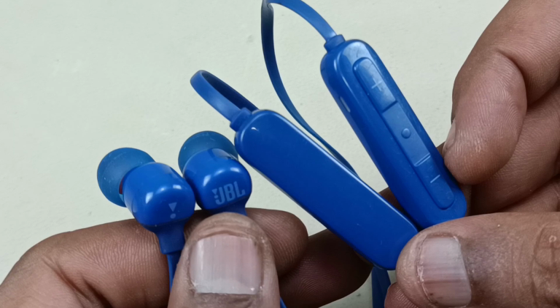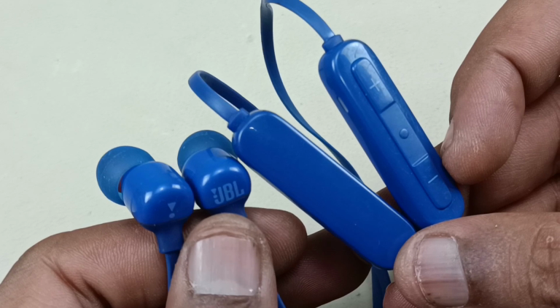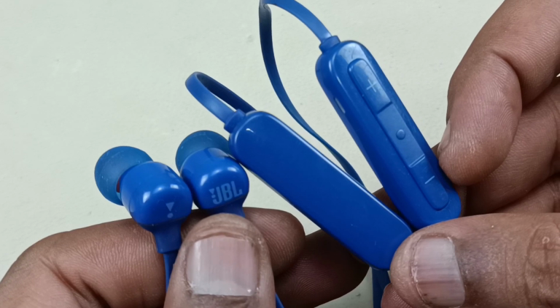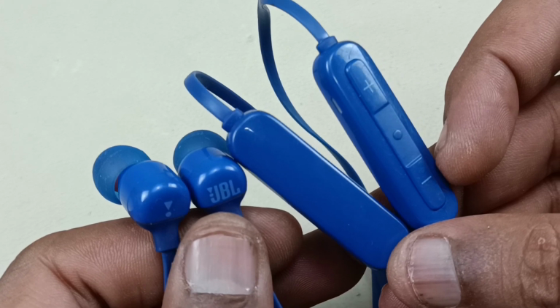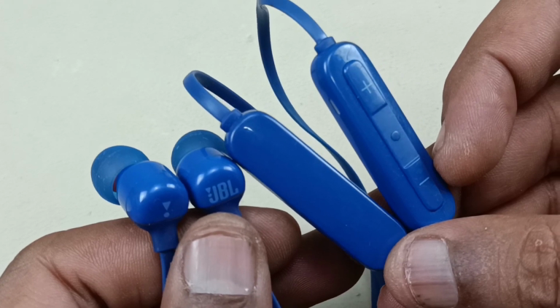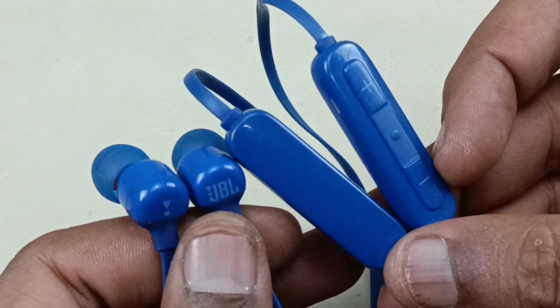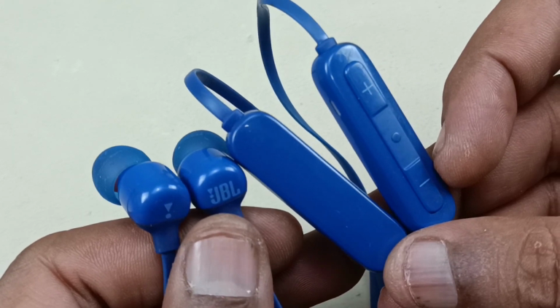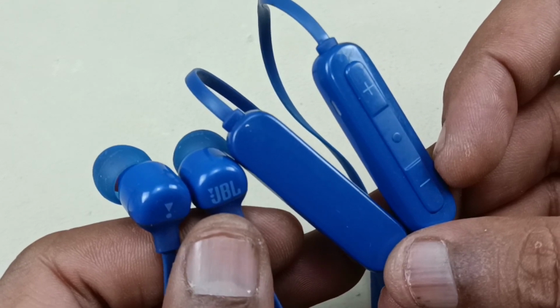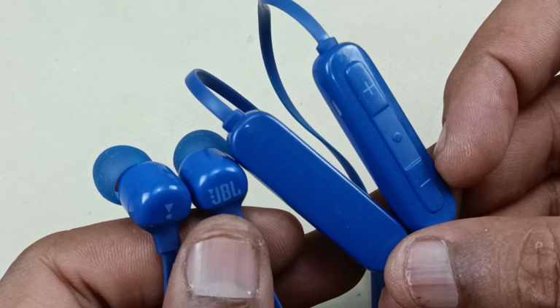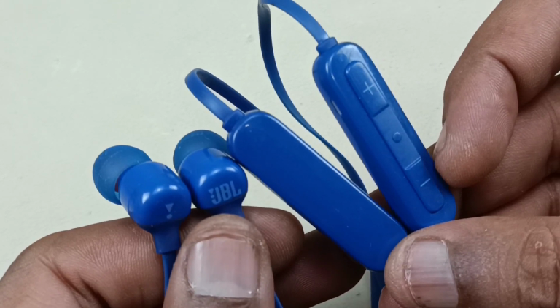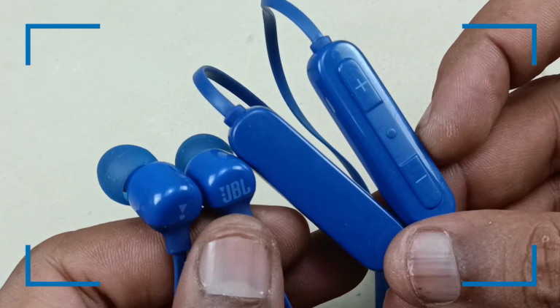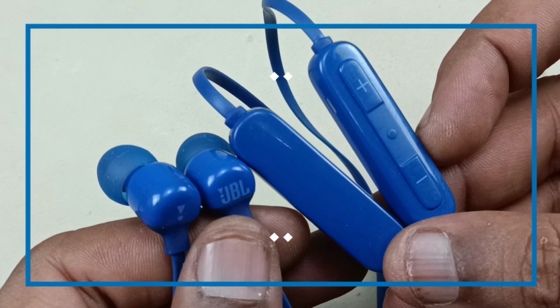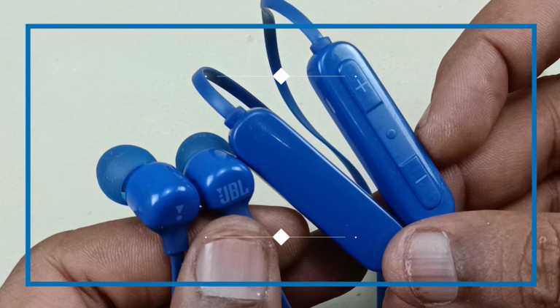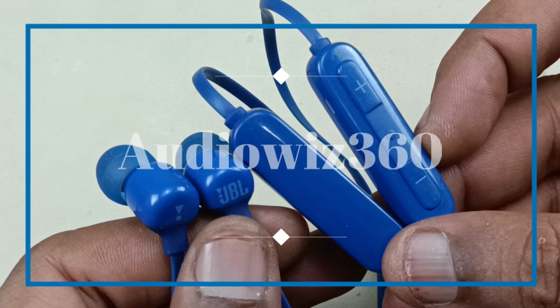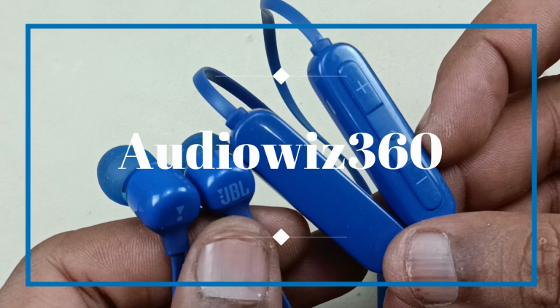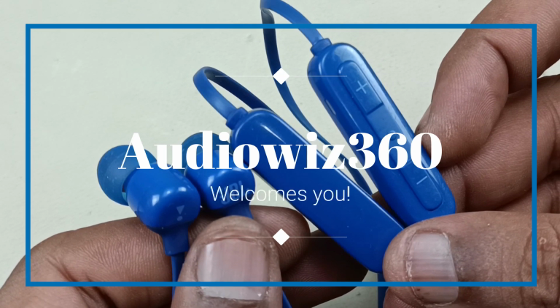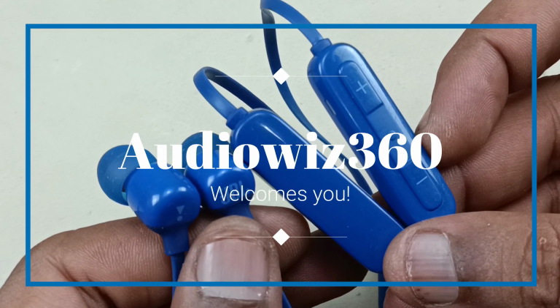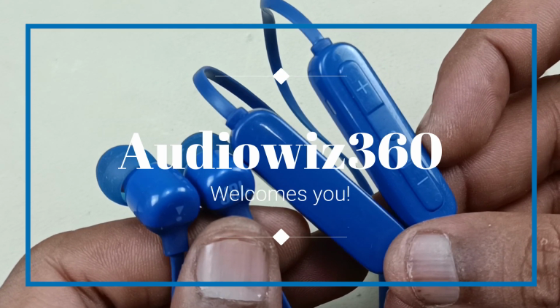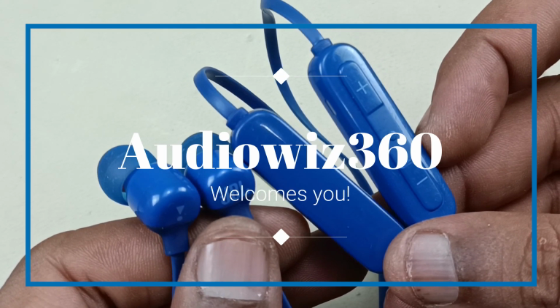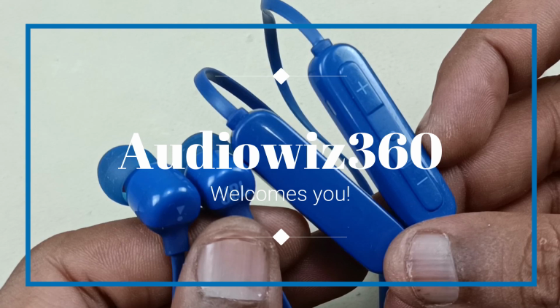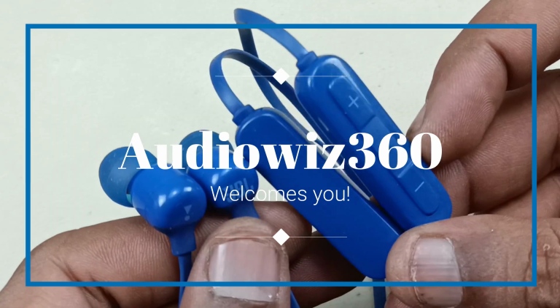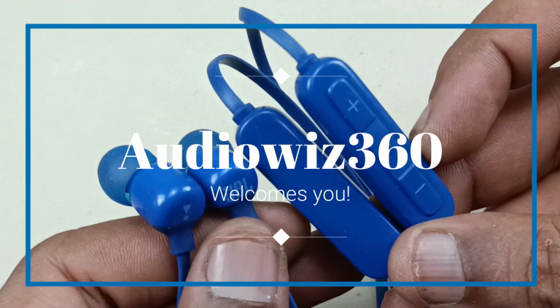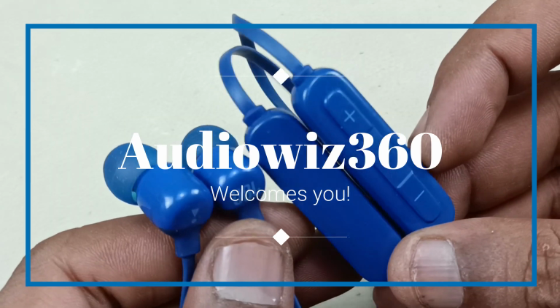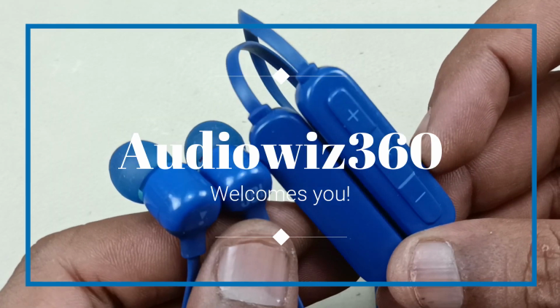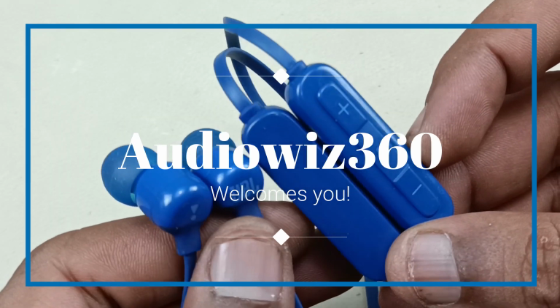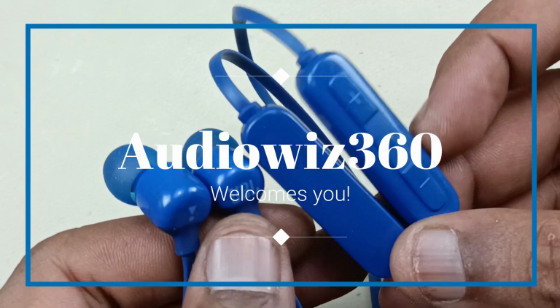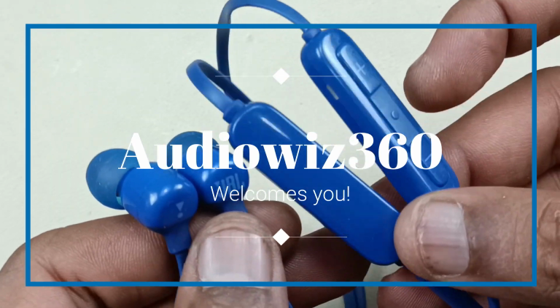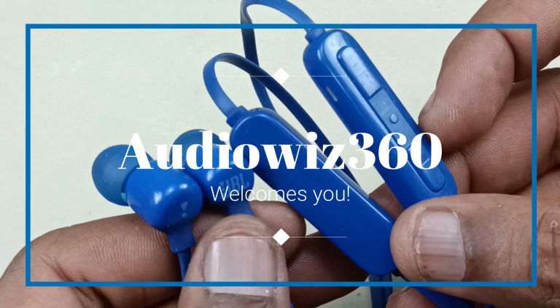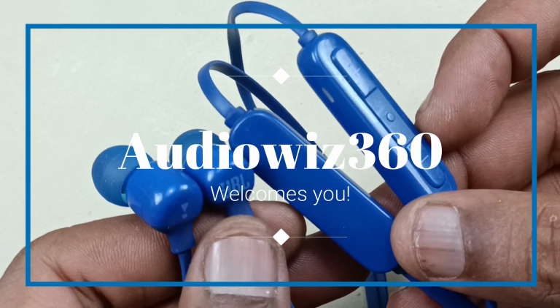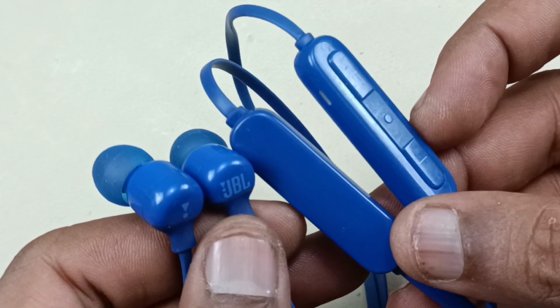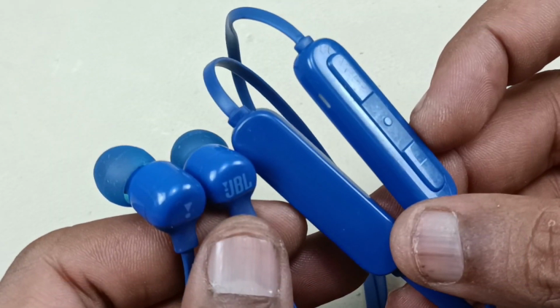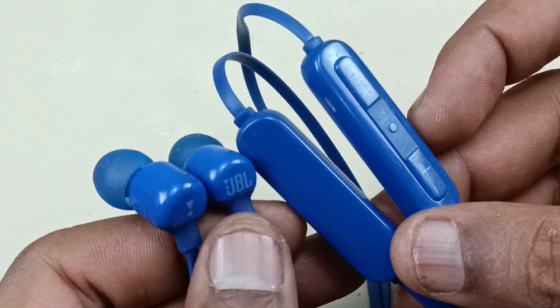This is the wireless JBL Bluetooth earphone, model JBL T110BT. Let's see what is inside this earphone — let's tear it down.